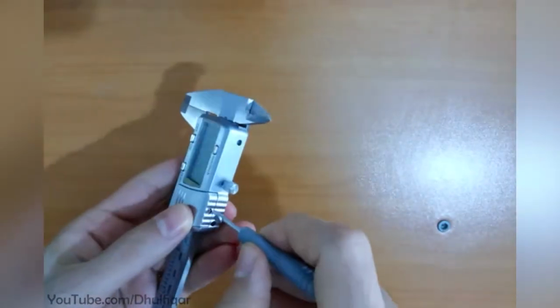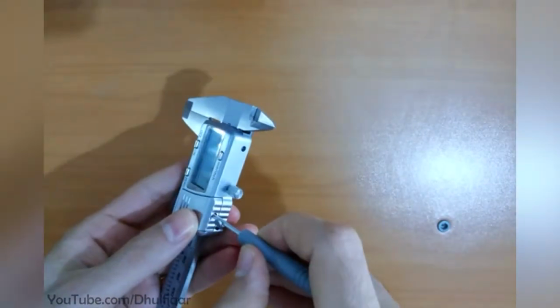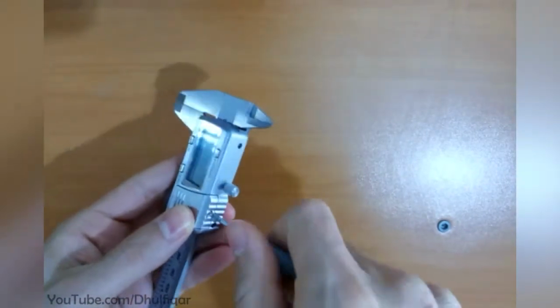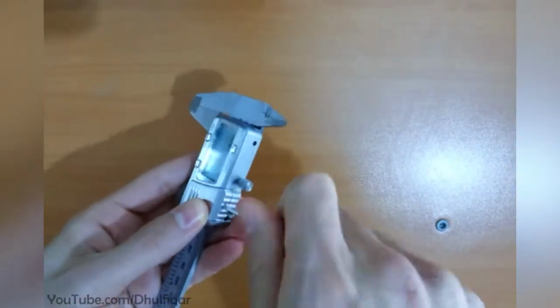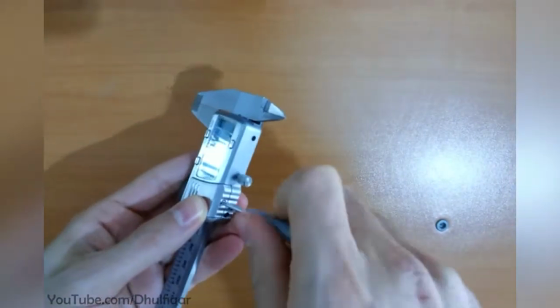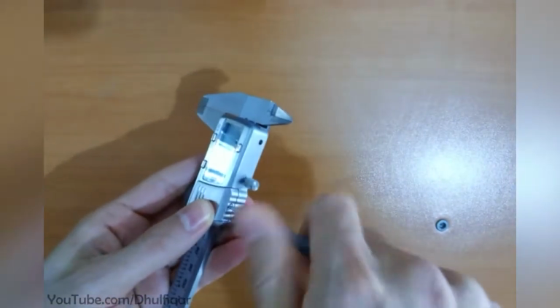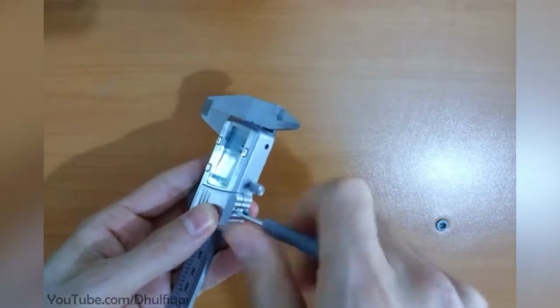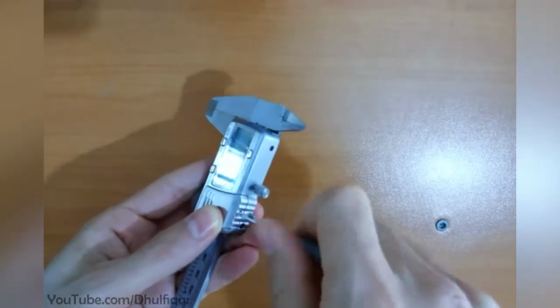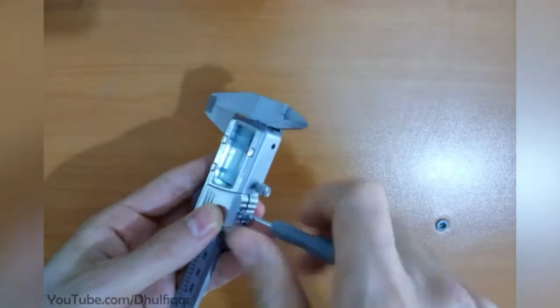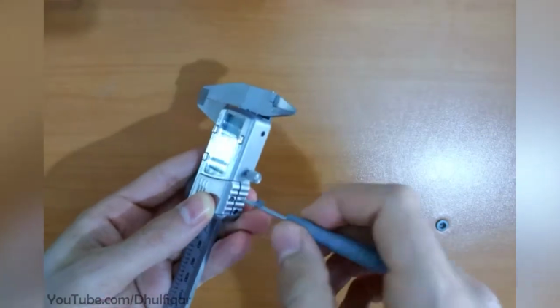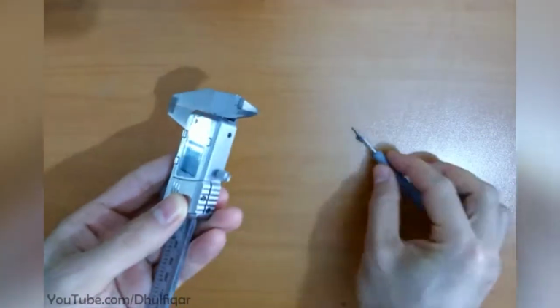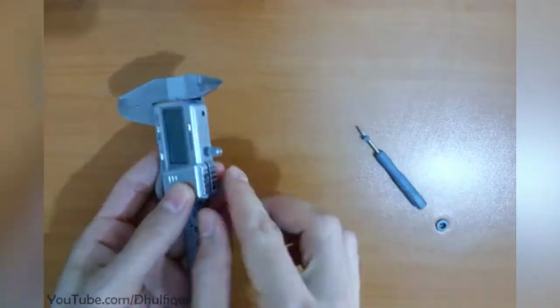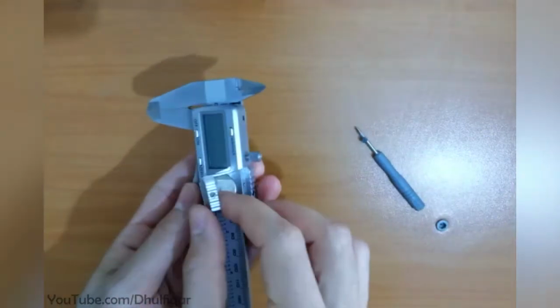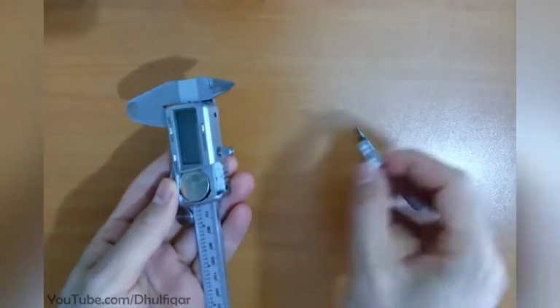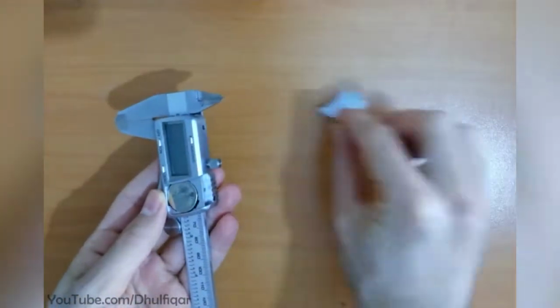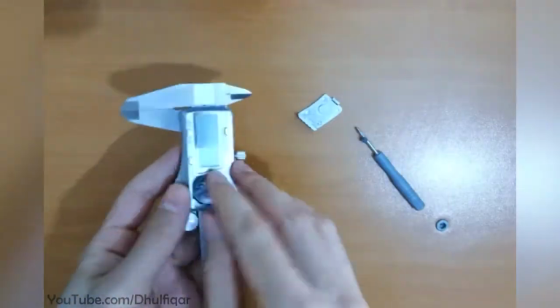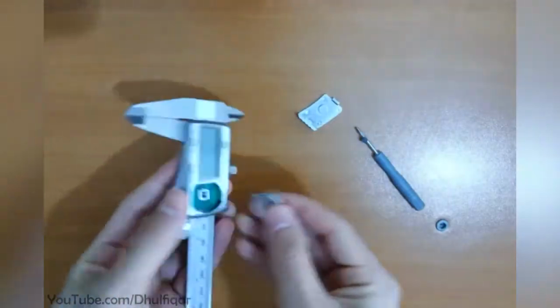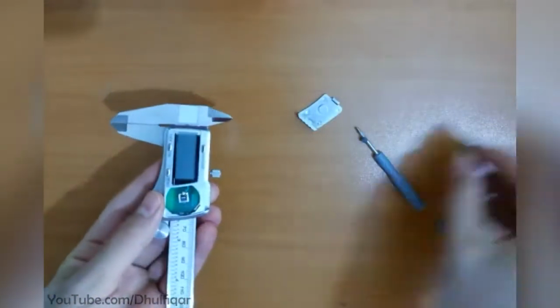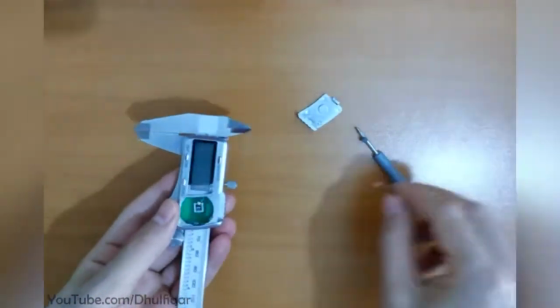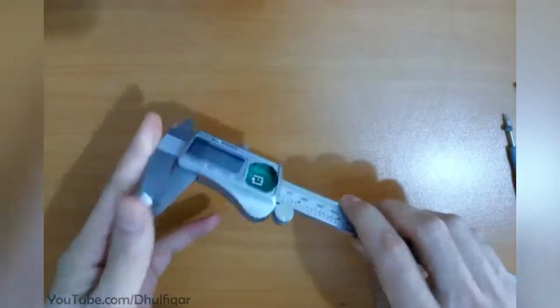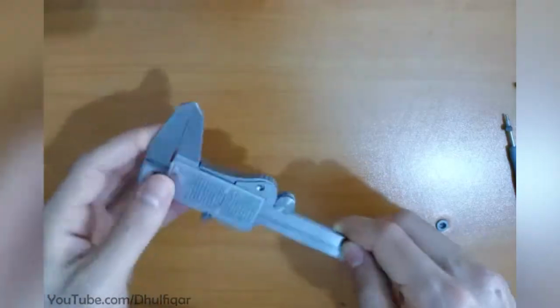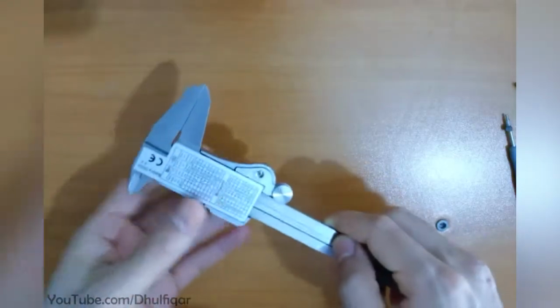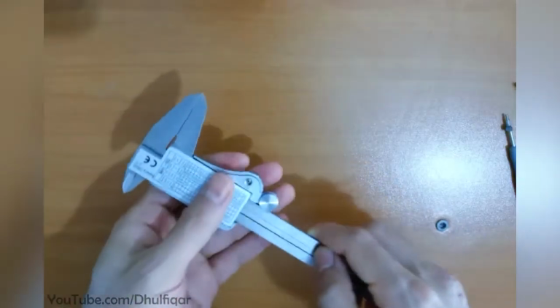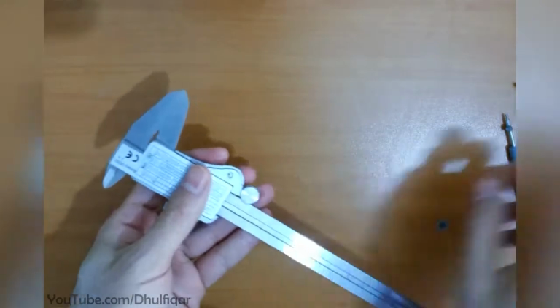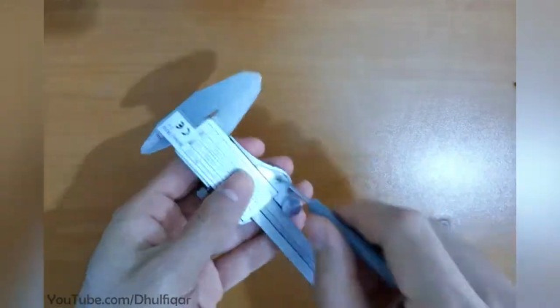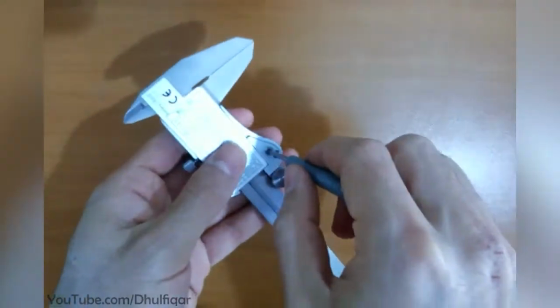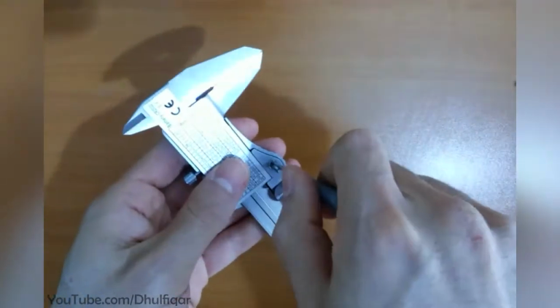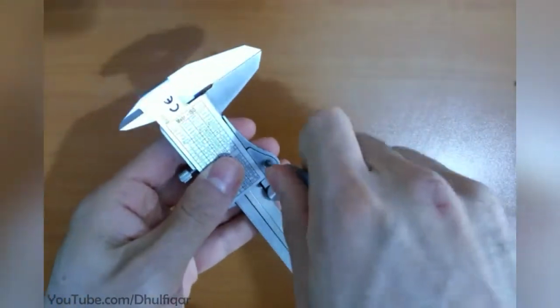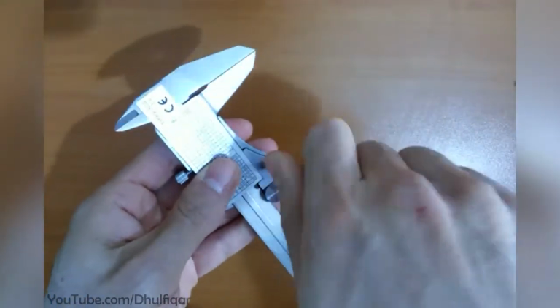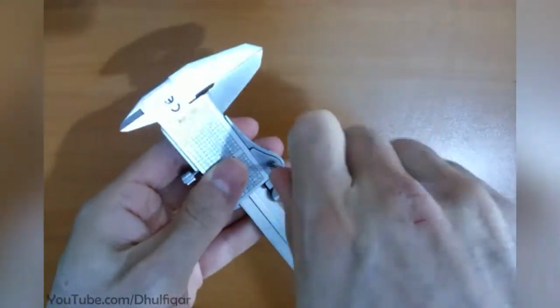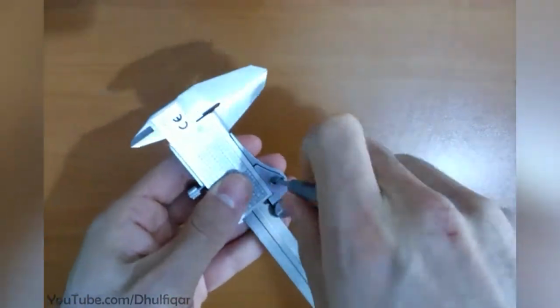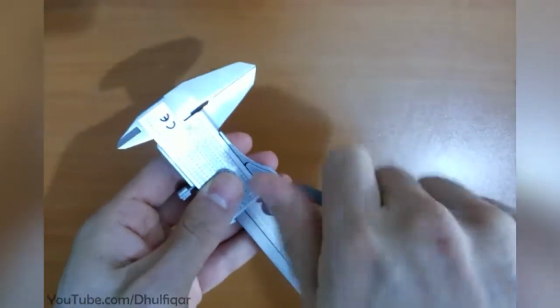Start by removing the battery. Removing this screw will remove the thumb wheel.